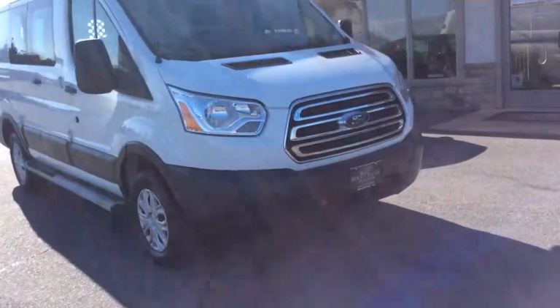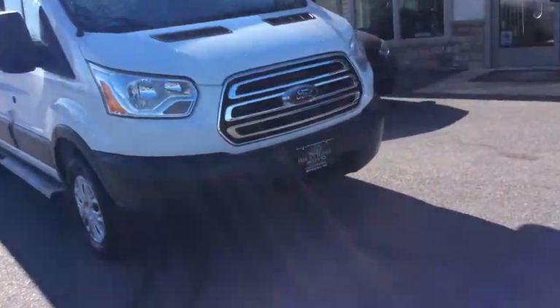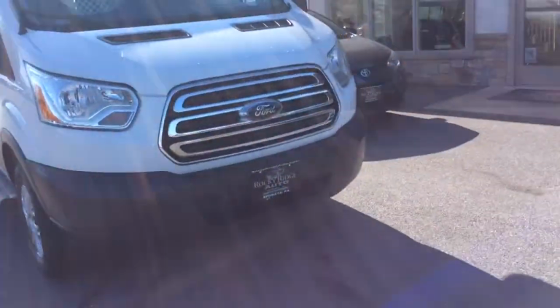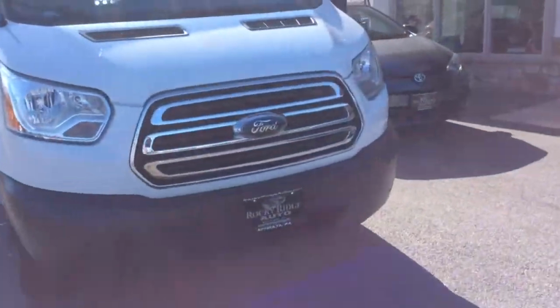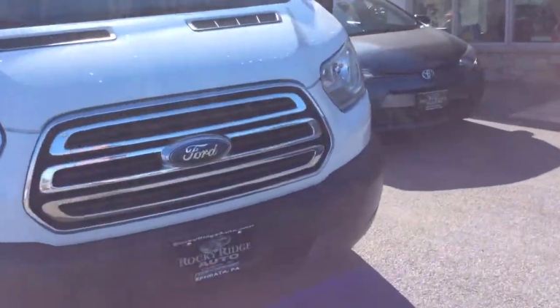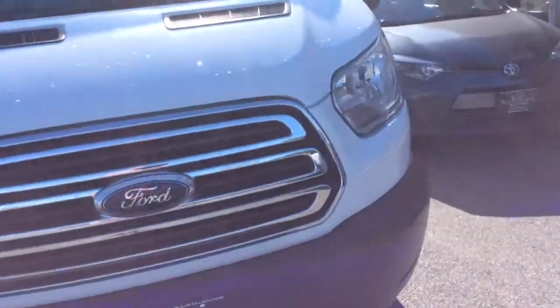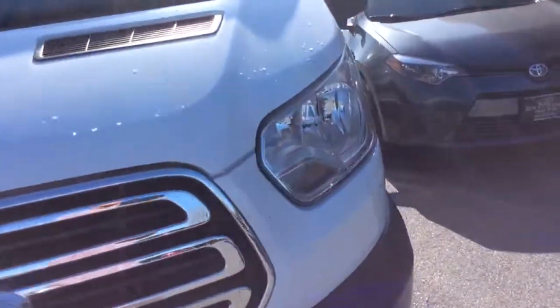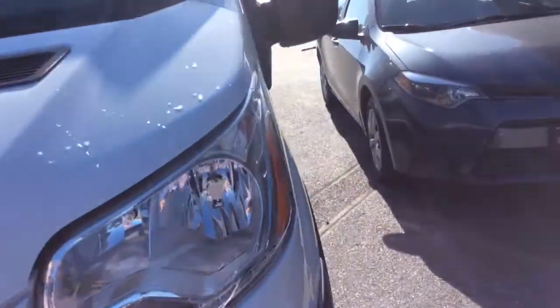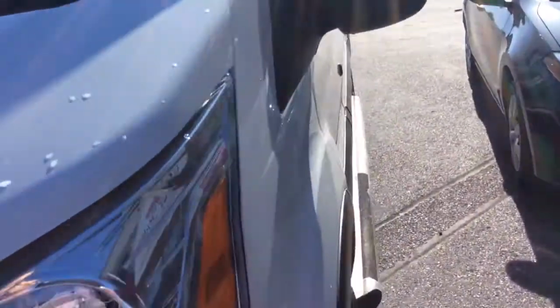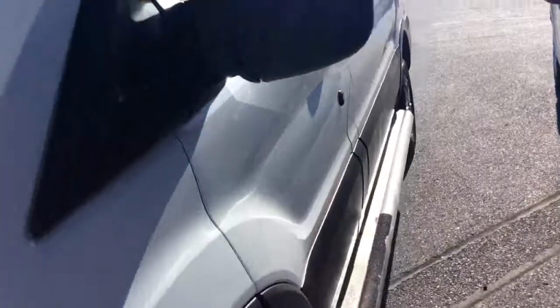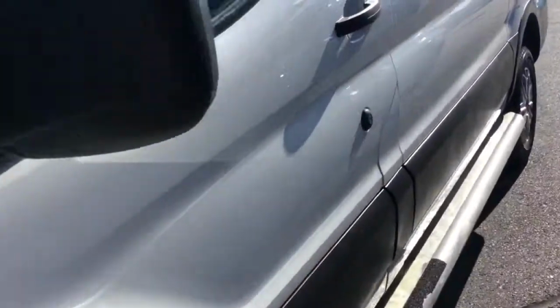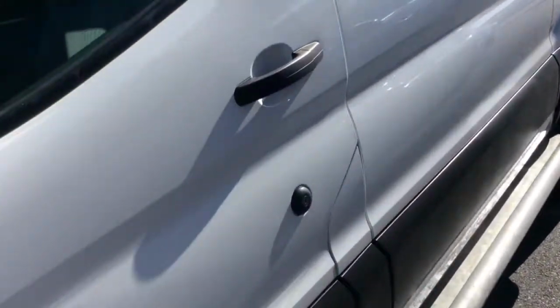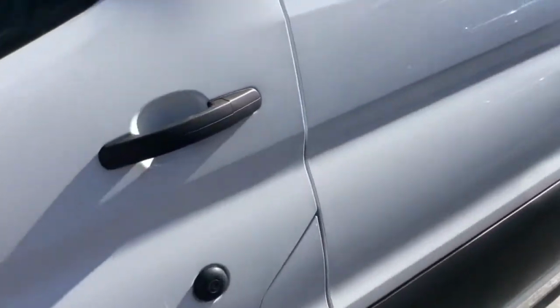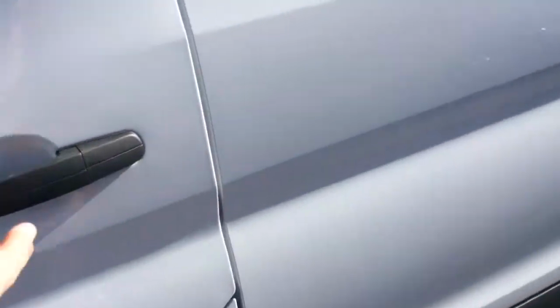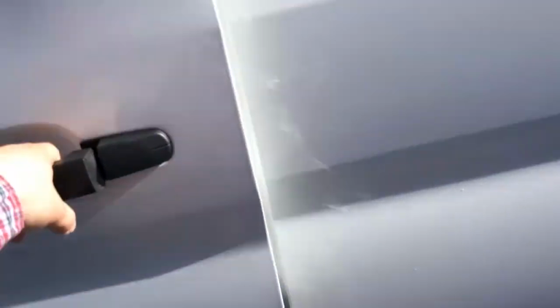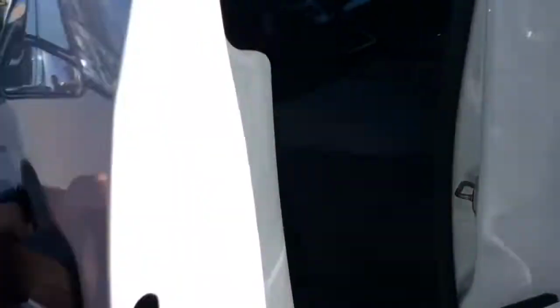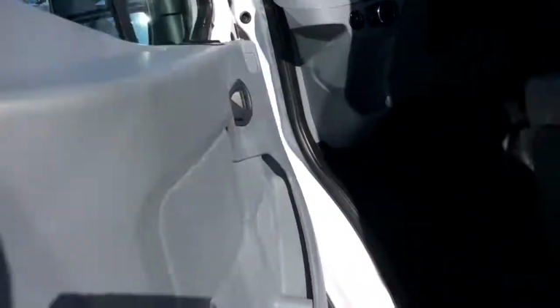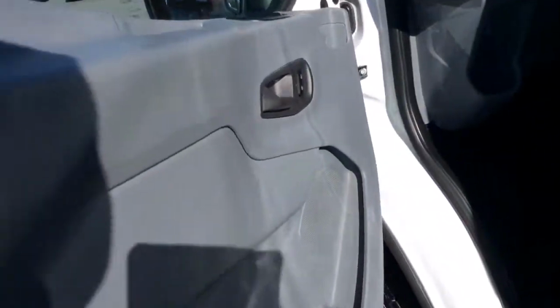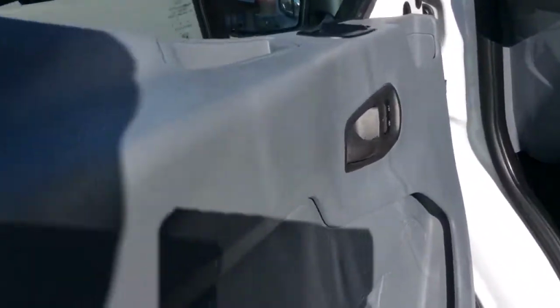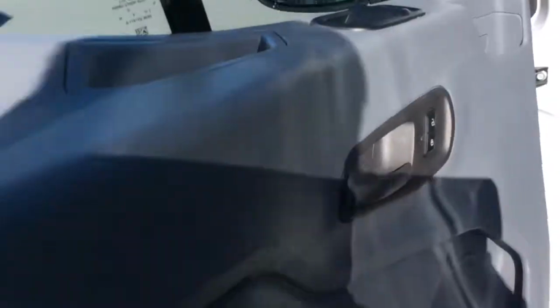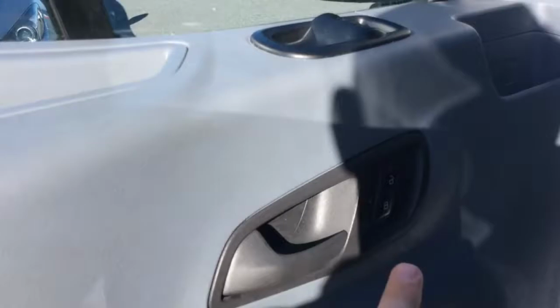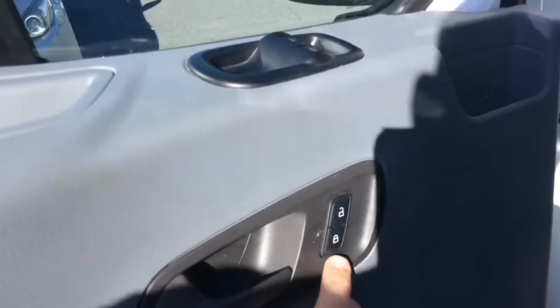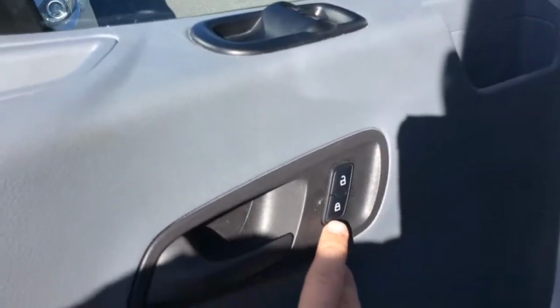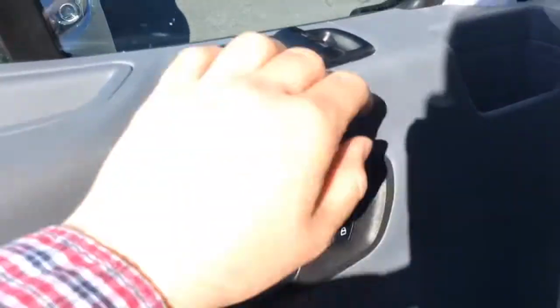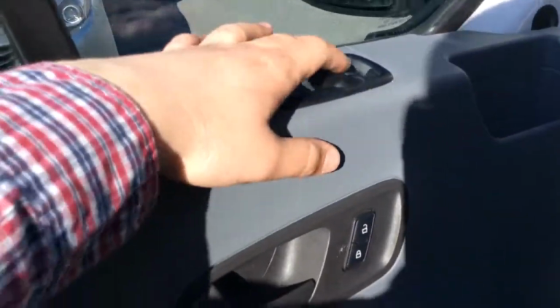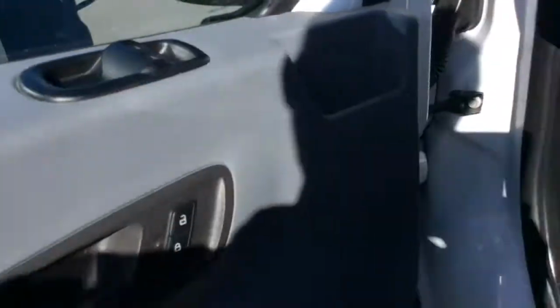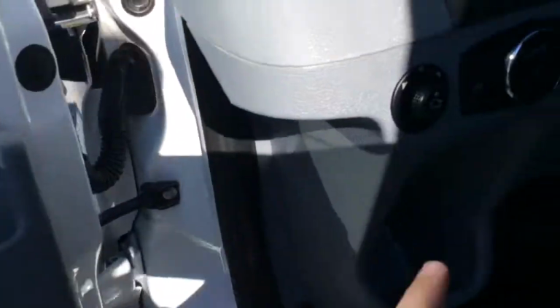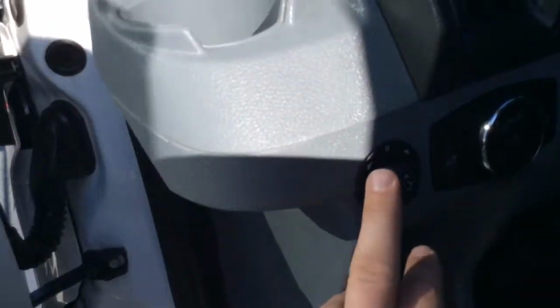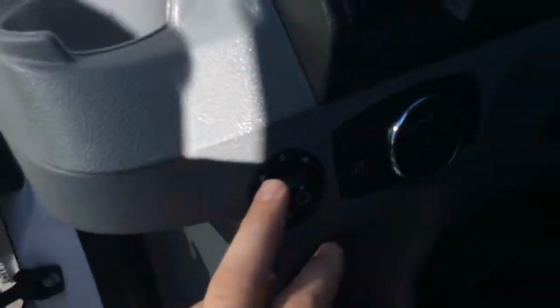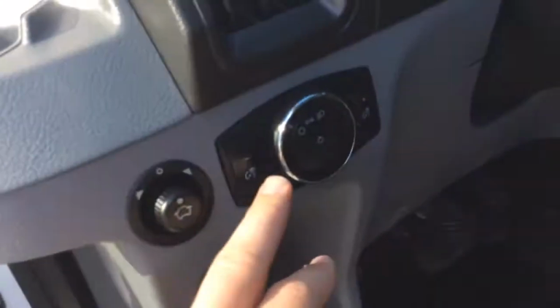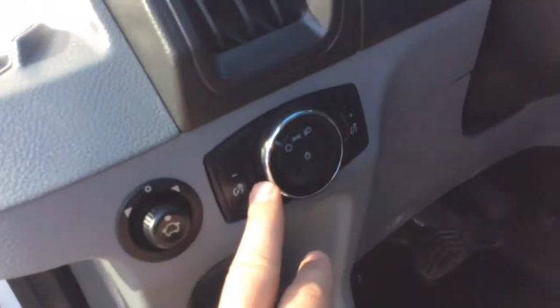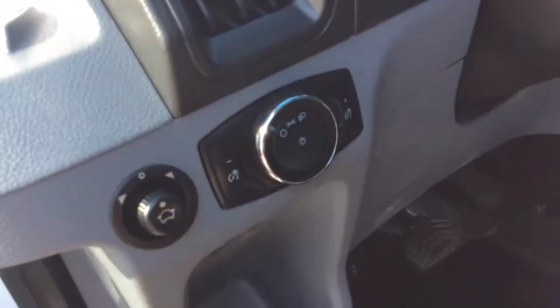Today I'm going to share this 2016 Ford Transit 250 van. It's the regular roof, regular height or low roof. It has power locks, power windows, power mirrors, and headlight controls here.